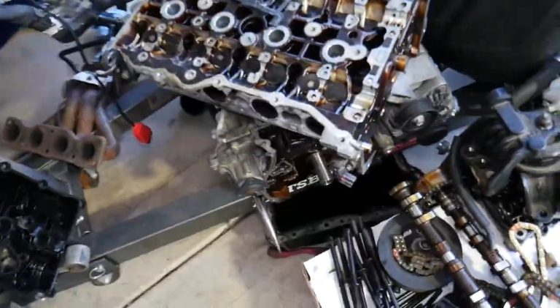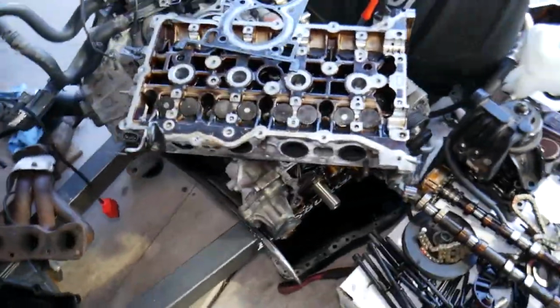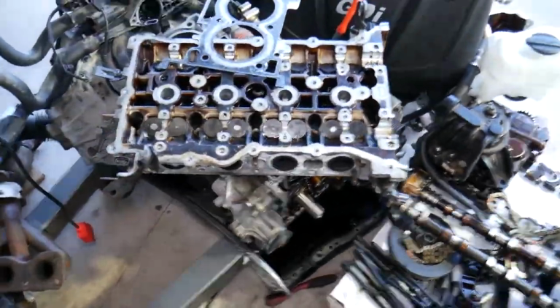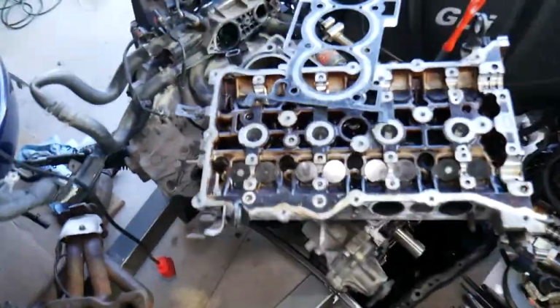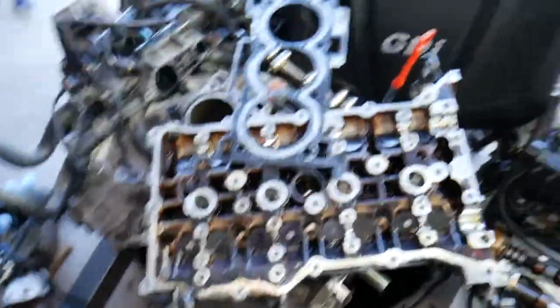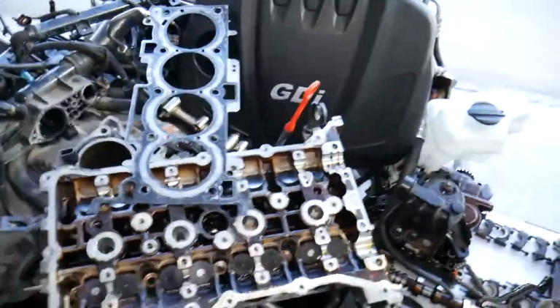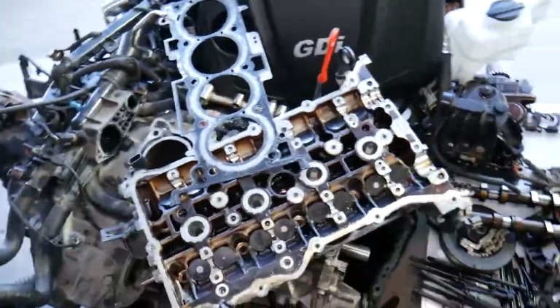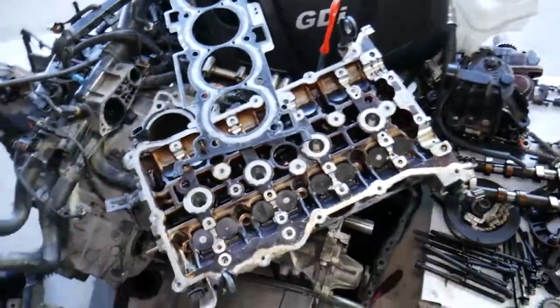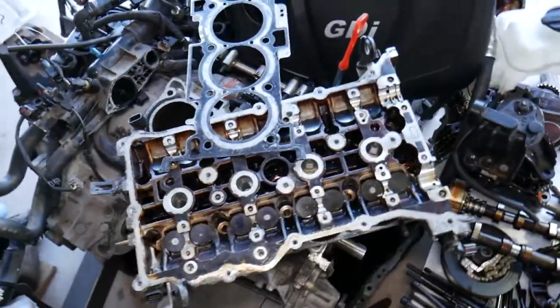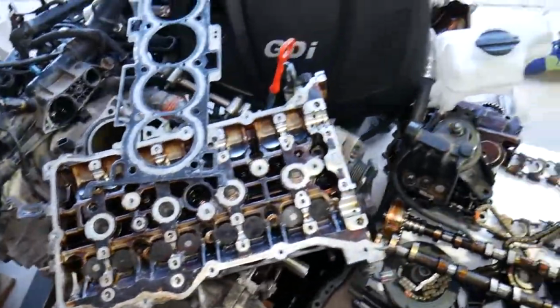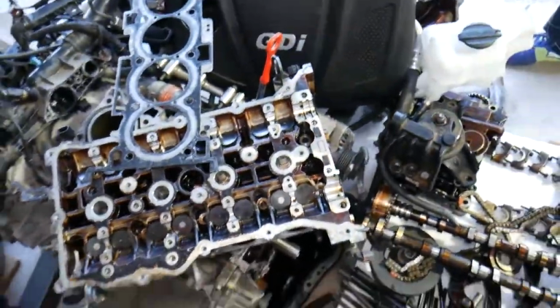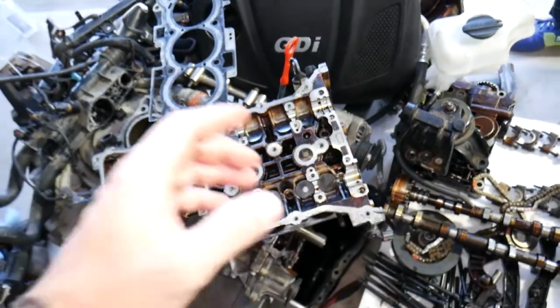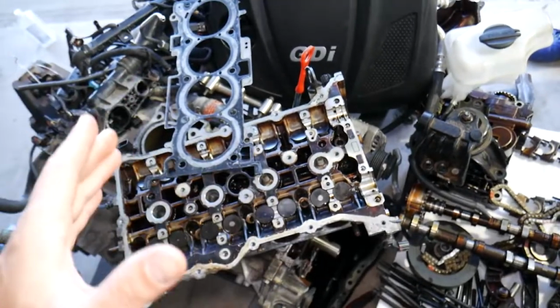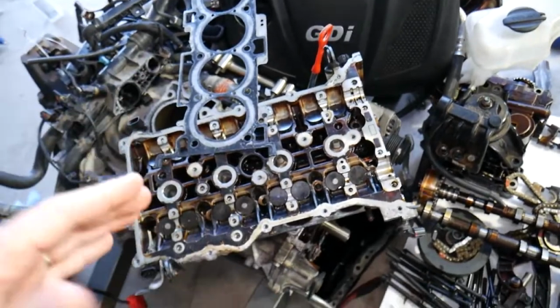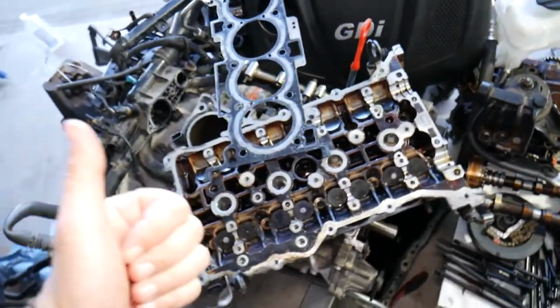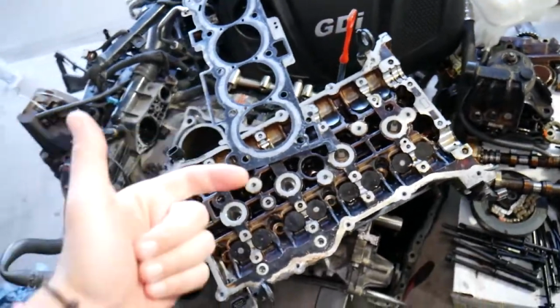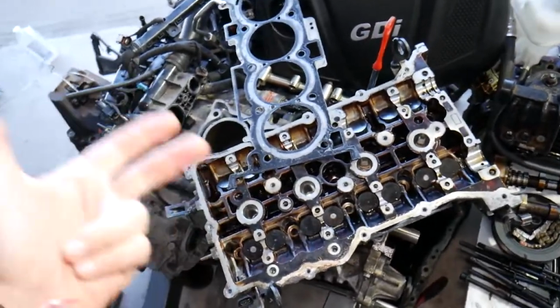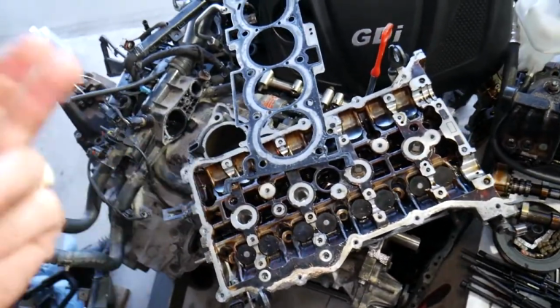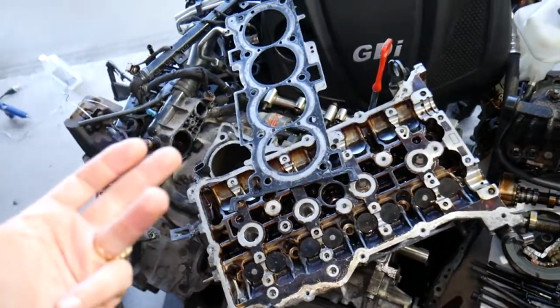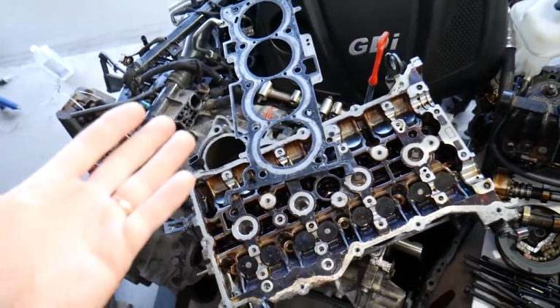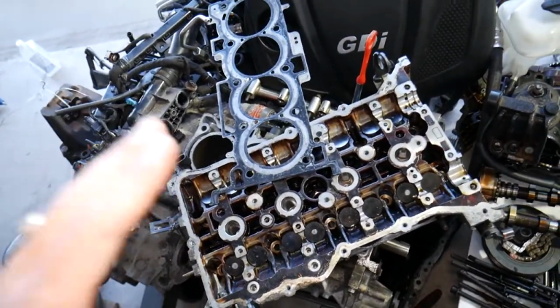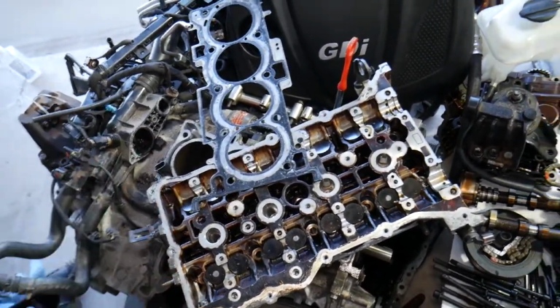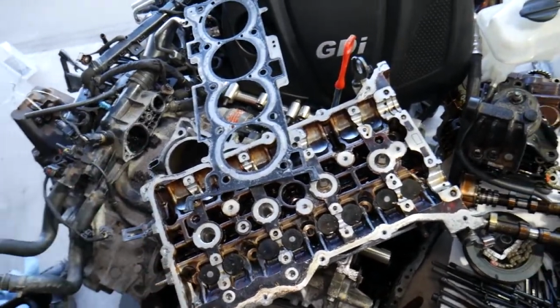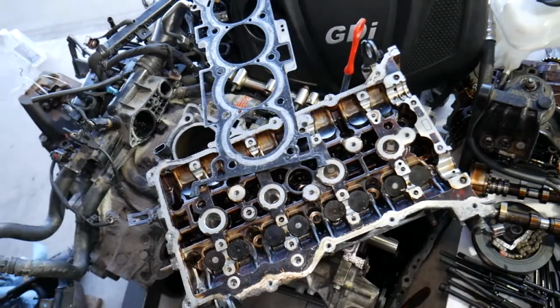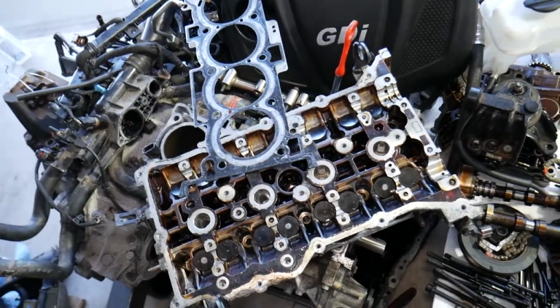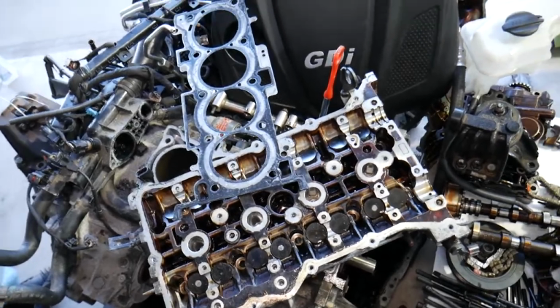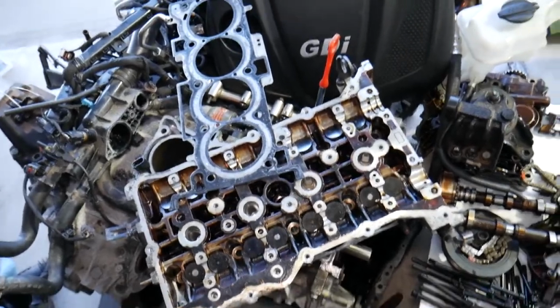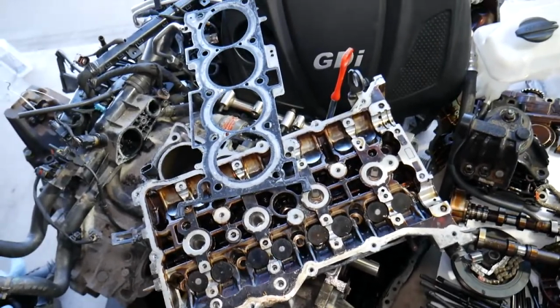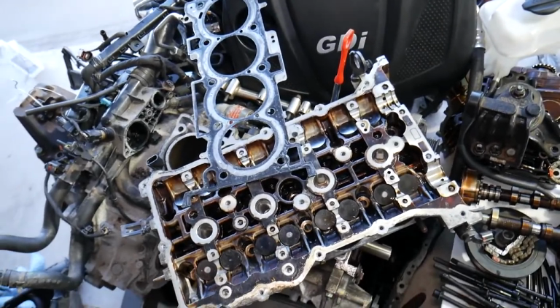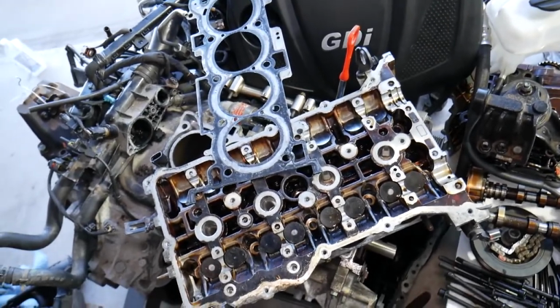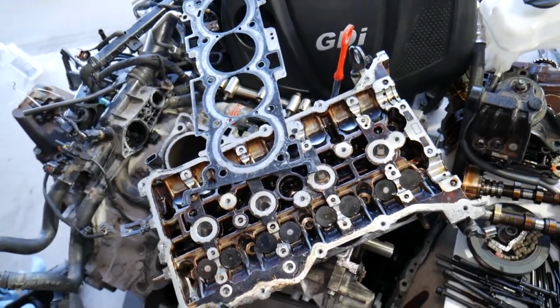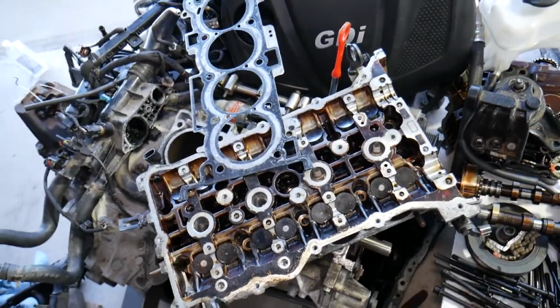This is a GDI engine that we took apart — specifically the 2.4 GDI. But even if you have a different GDI — 1.6, 1.8, 2.0, 2.4, or 2.5 — the procedure is about the same. So, what causes bubbles in the cooling system?